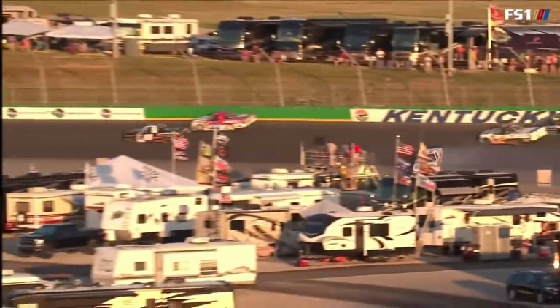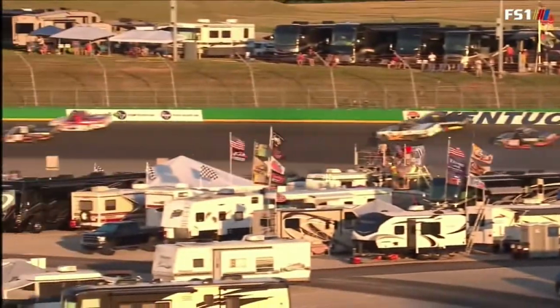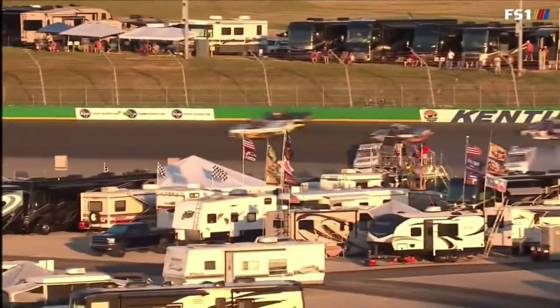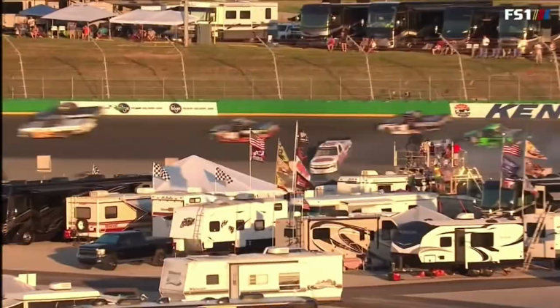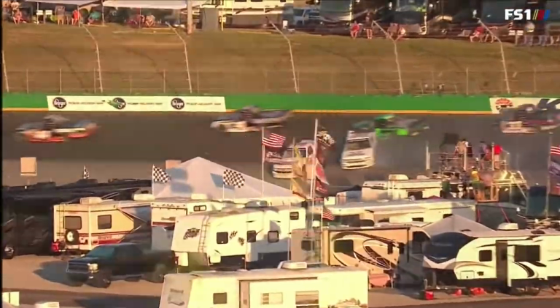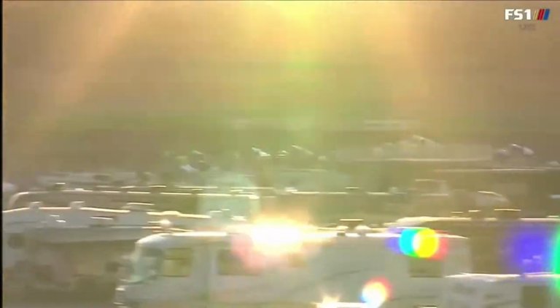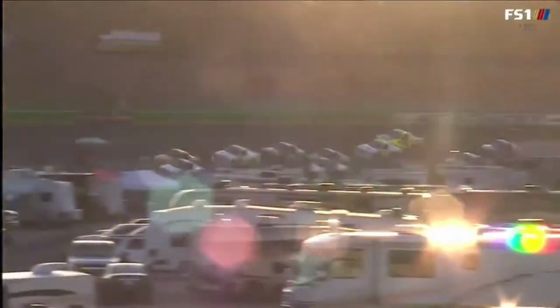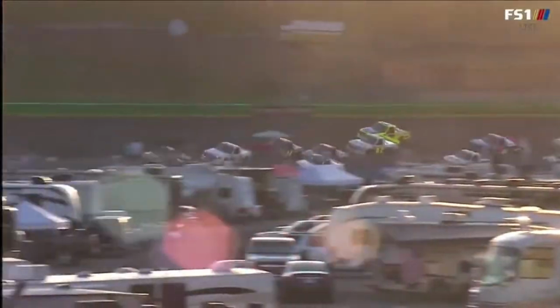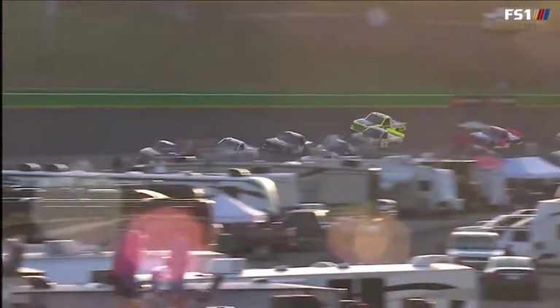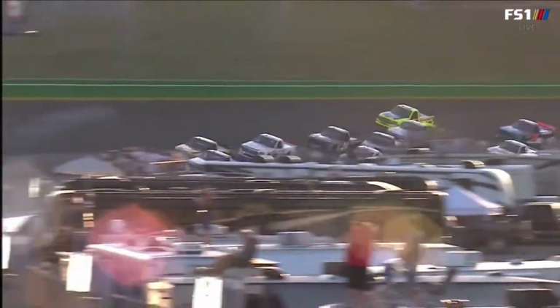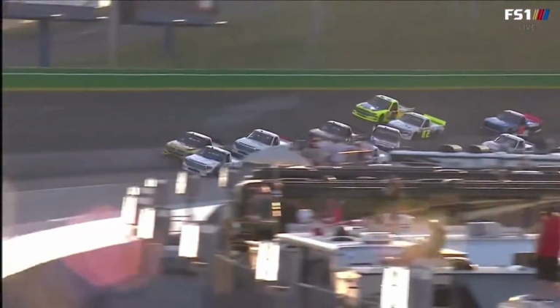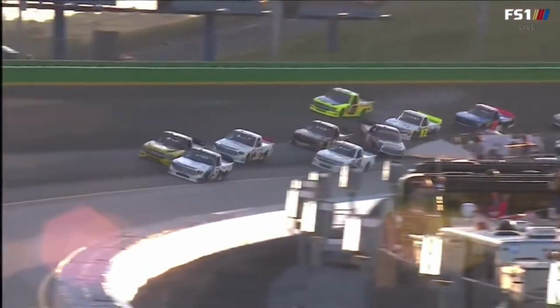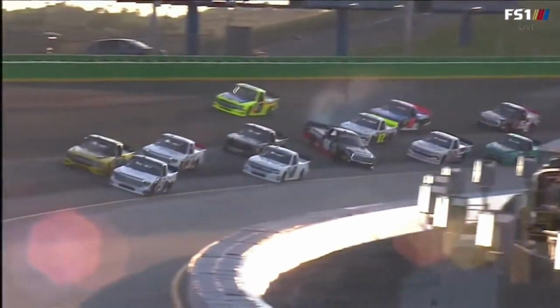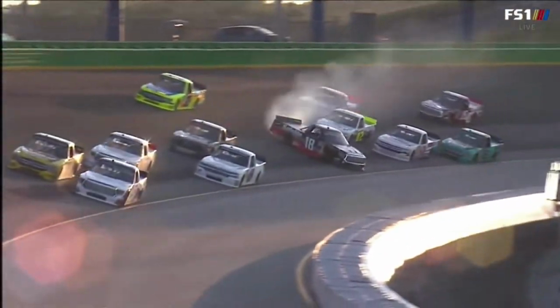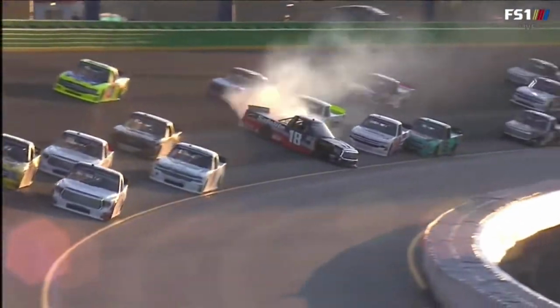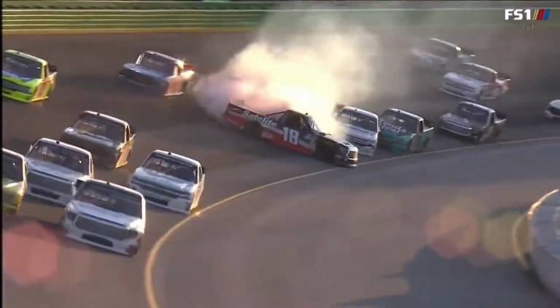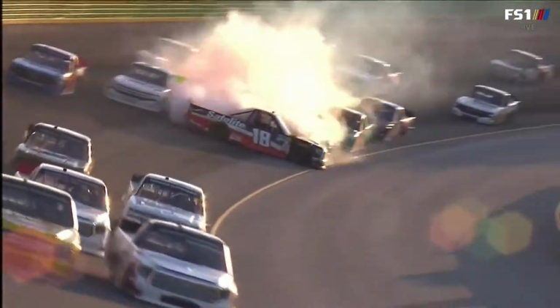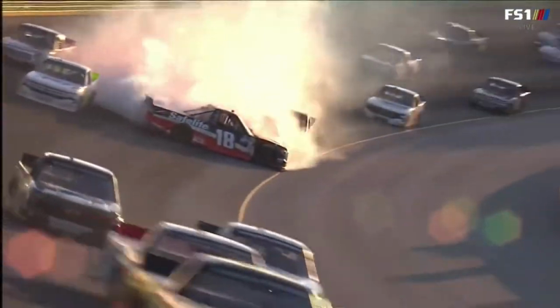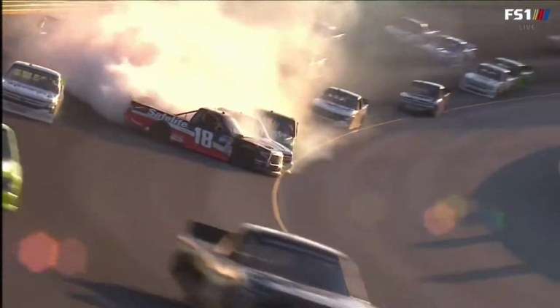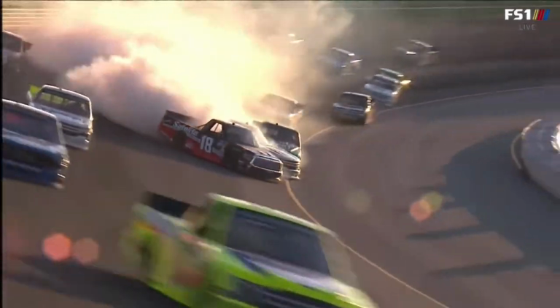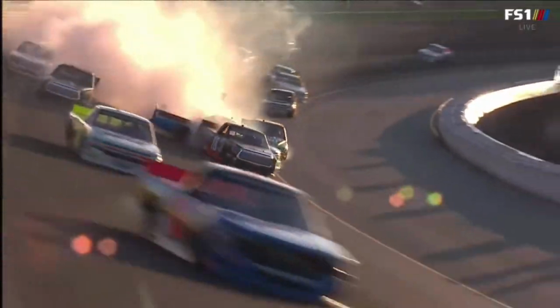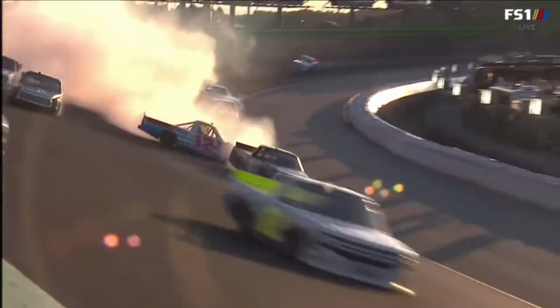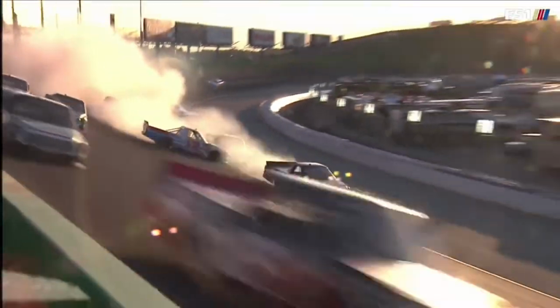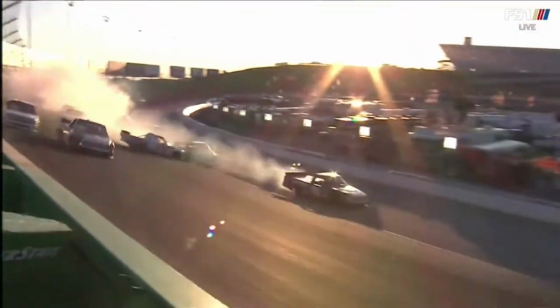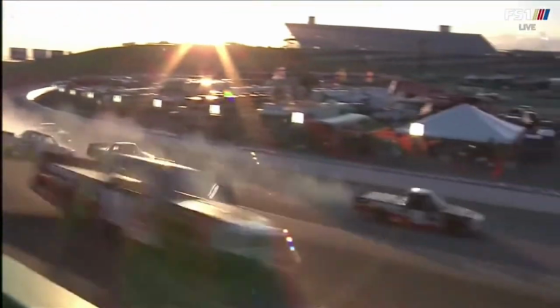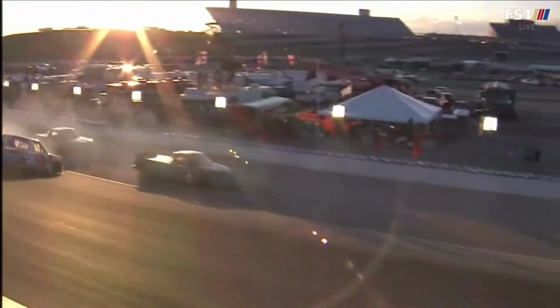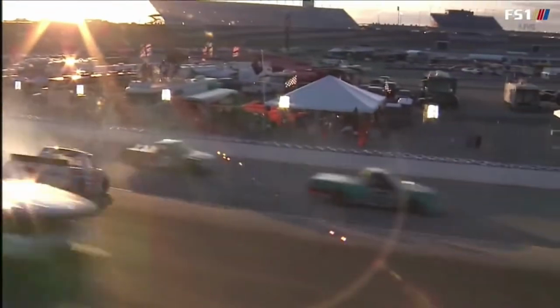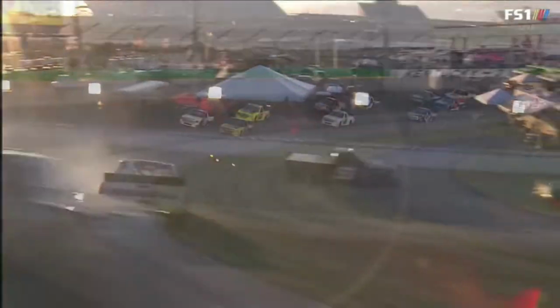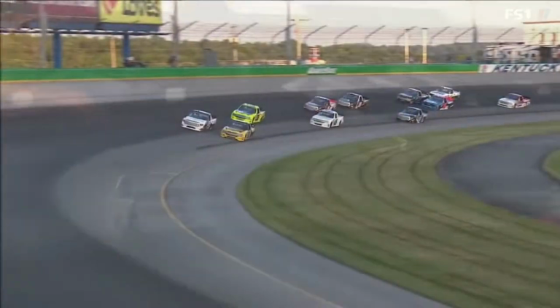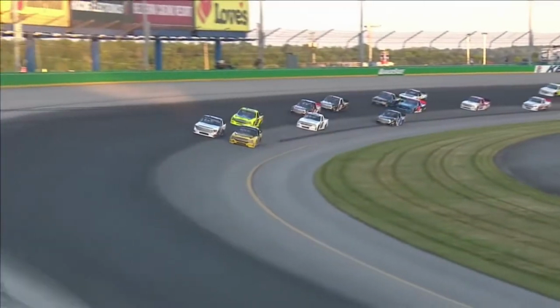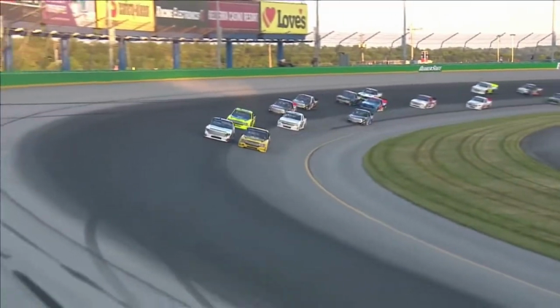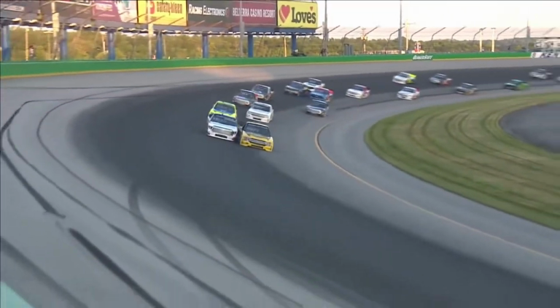We see it all the time in the truck series — three and four wide on these starts, and Harrison just ran out of room, was on the inside of Moffitt. Truck got loose, and Johnny Sauter... I'm not sure he made any contact or lost track position, but maybe right there he runs into the back. You can see the hood buckle up a little bit — he ran into the back of Gus Dean to grab a couple spots.